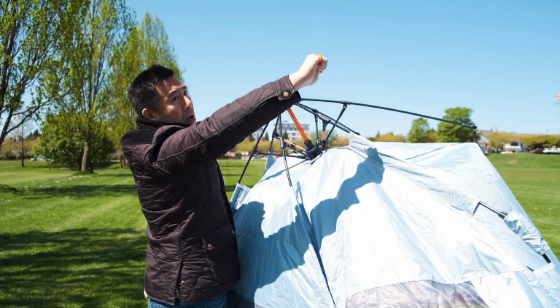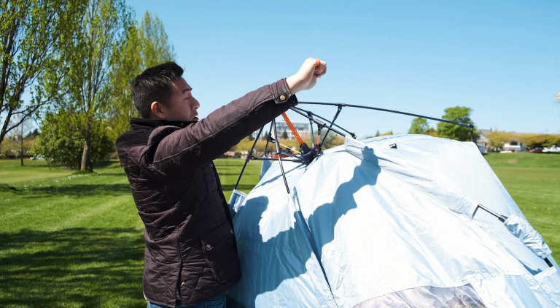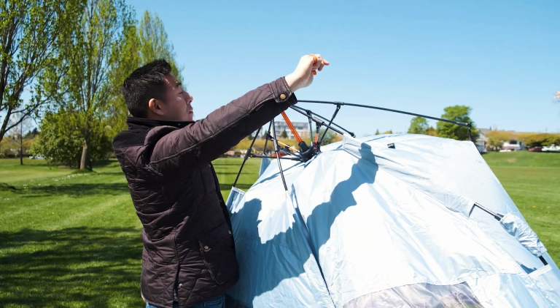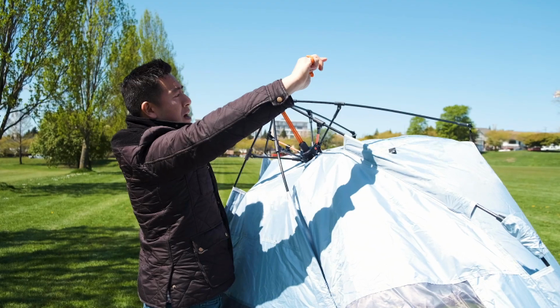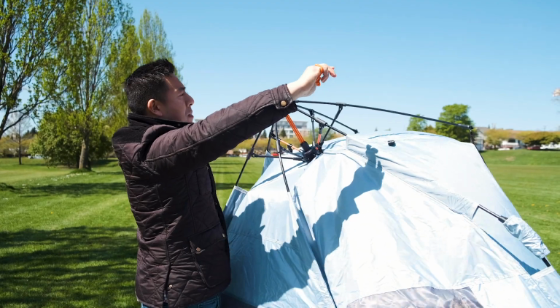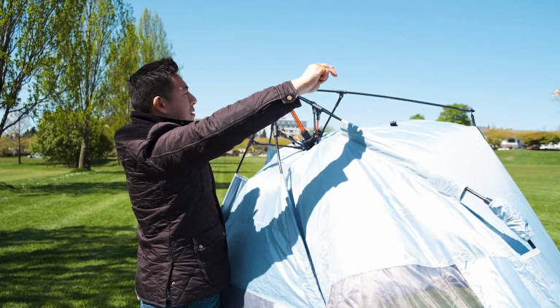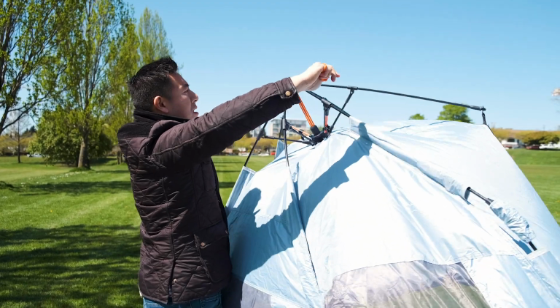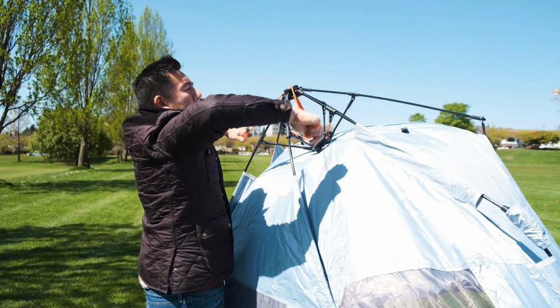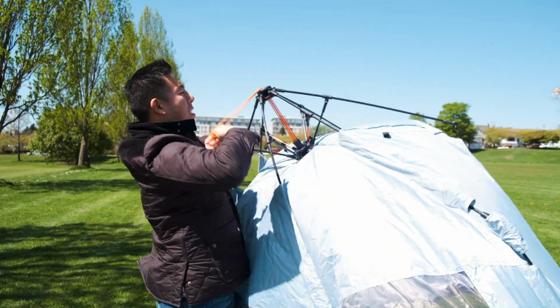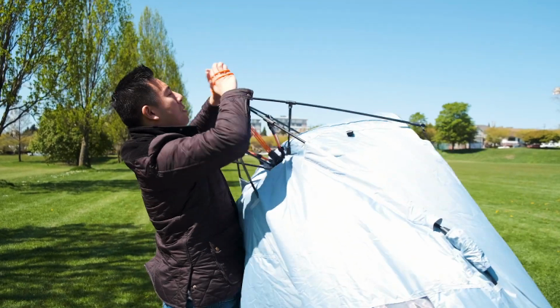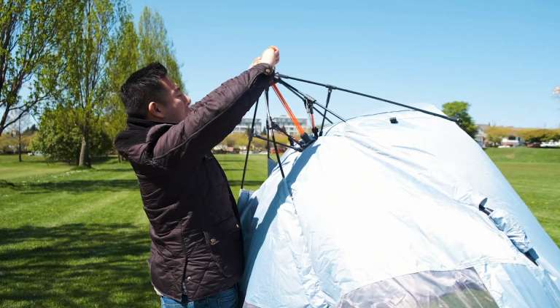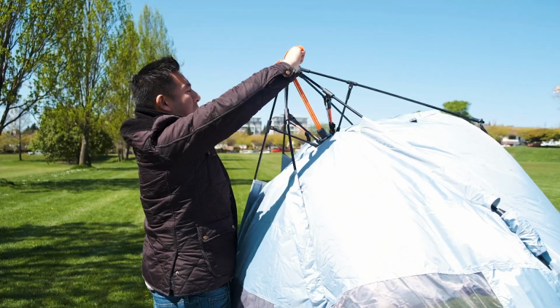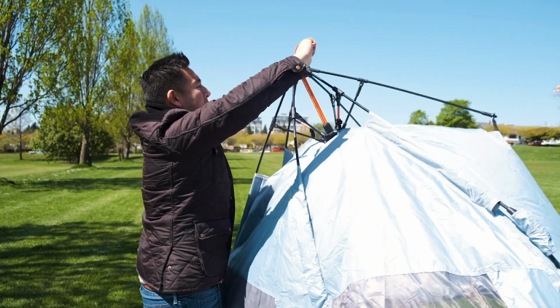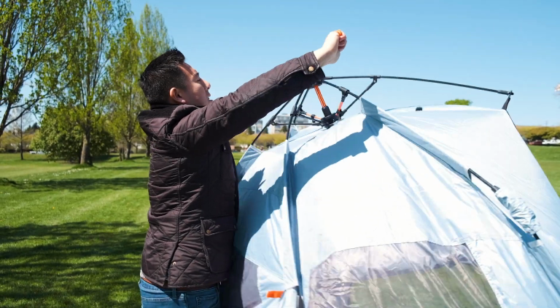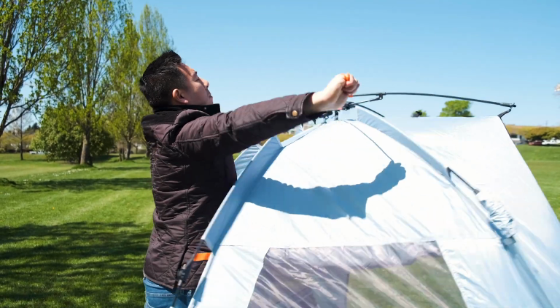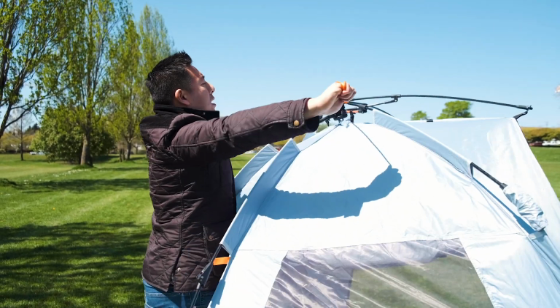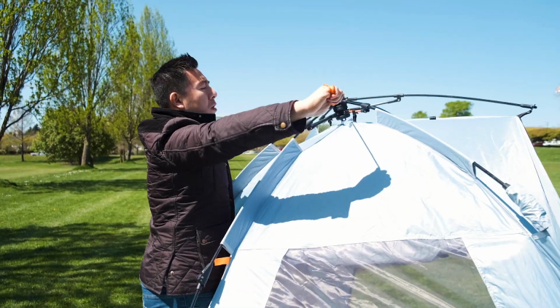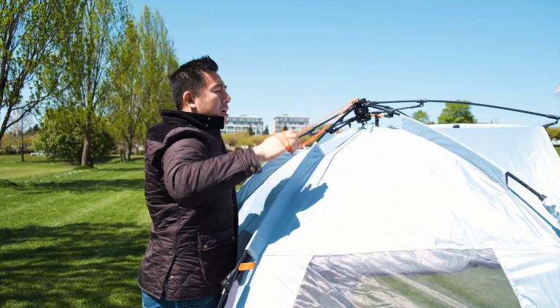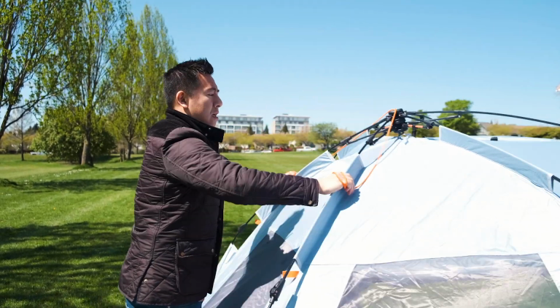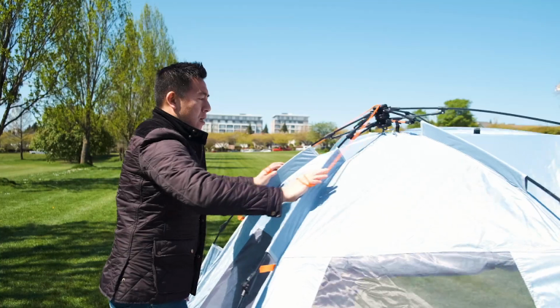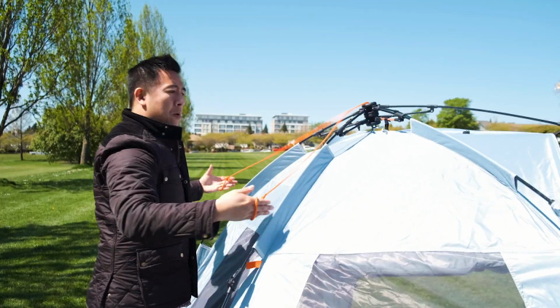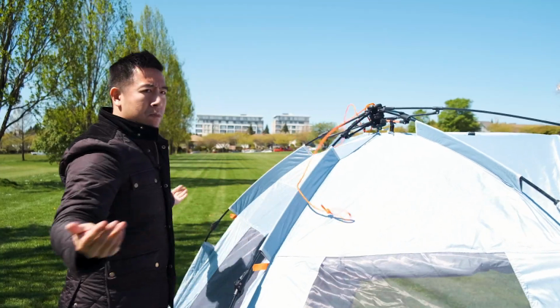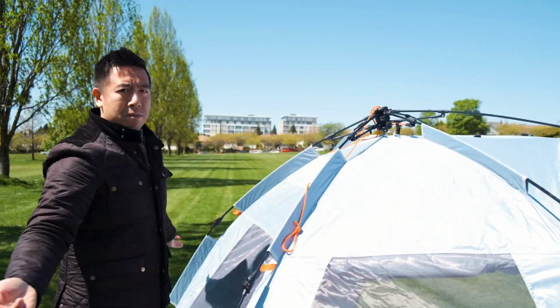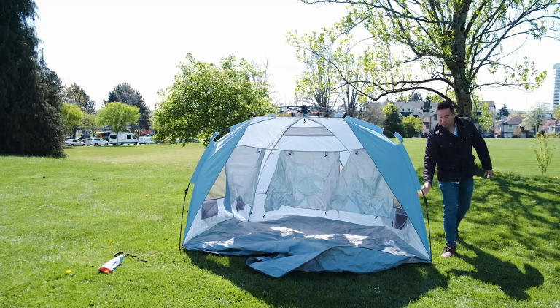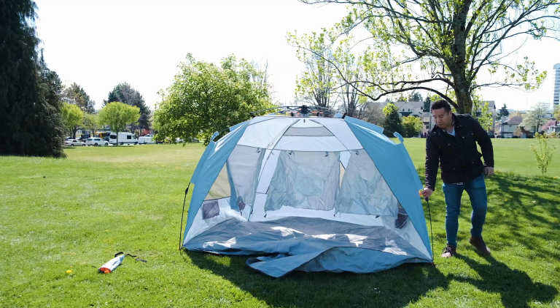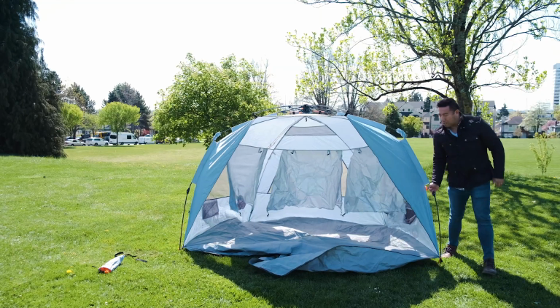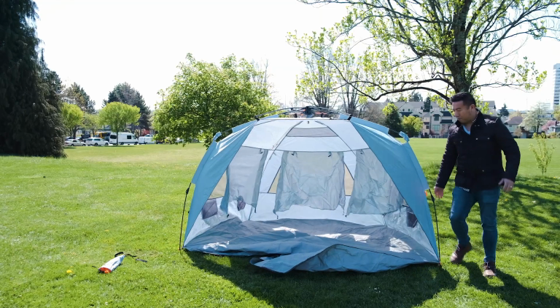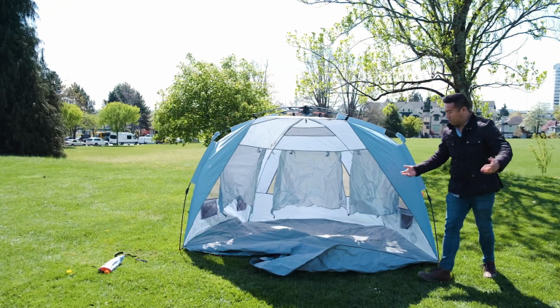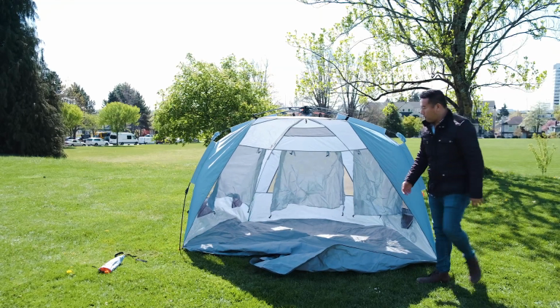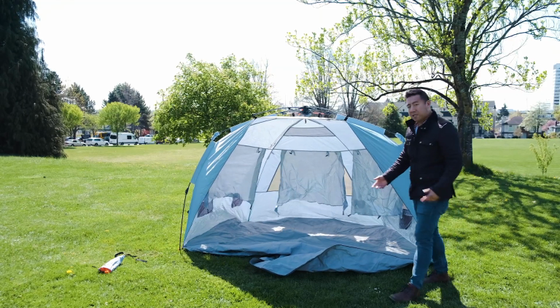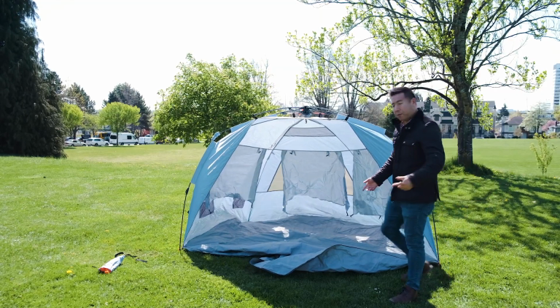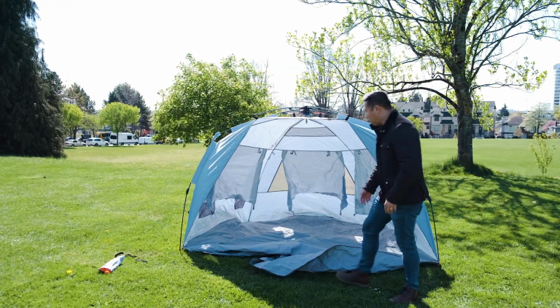If you have wider hands it might be easier, but I just looped it around my hands again and pulled it all the way tight. And boom — very, very simple to open.